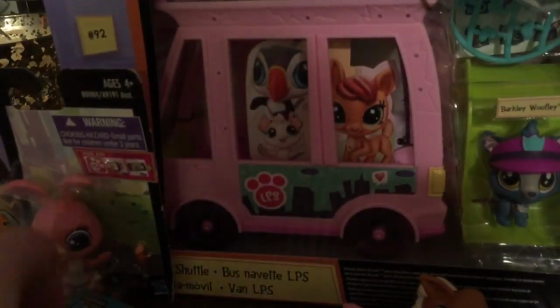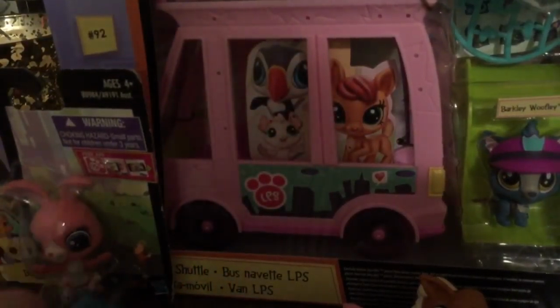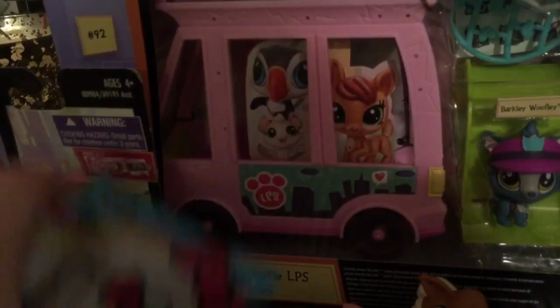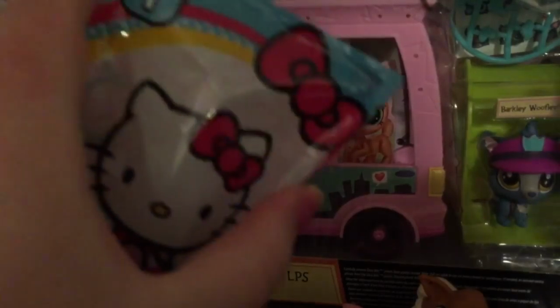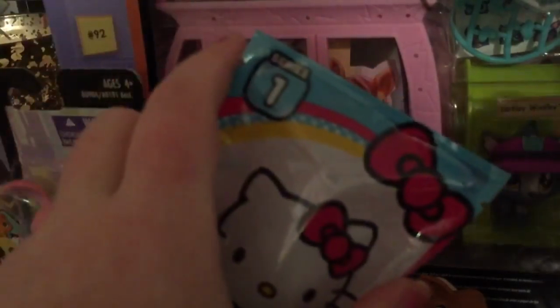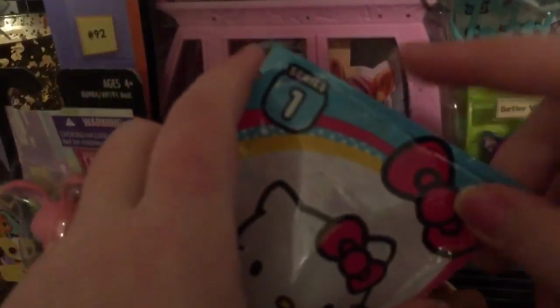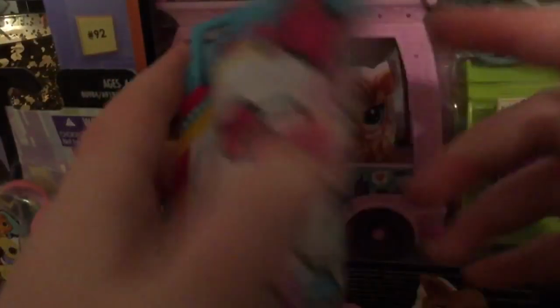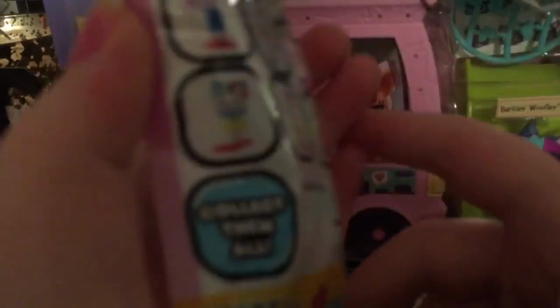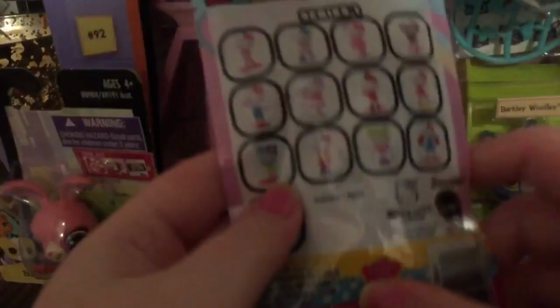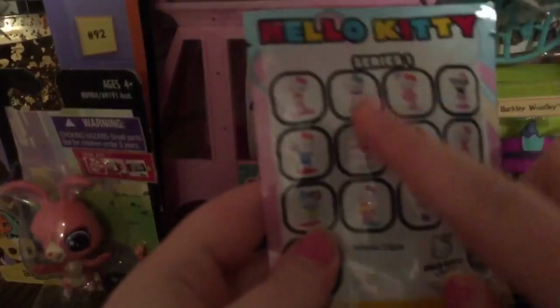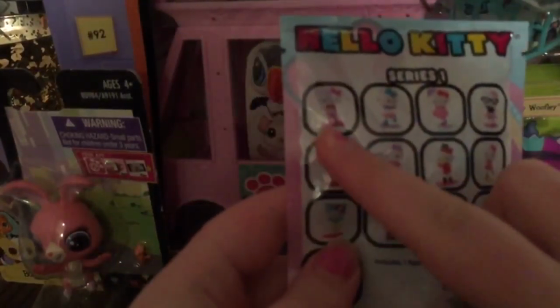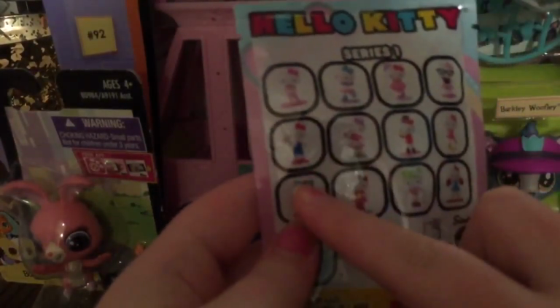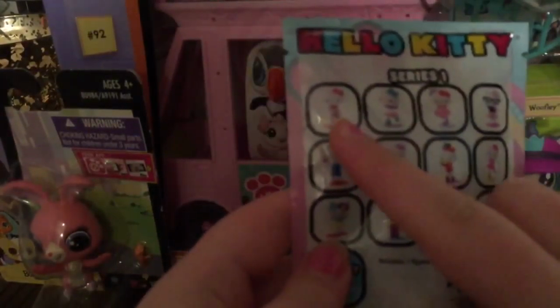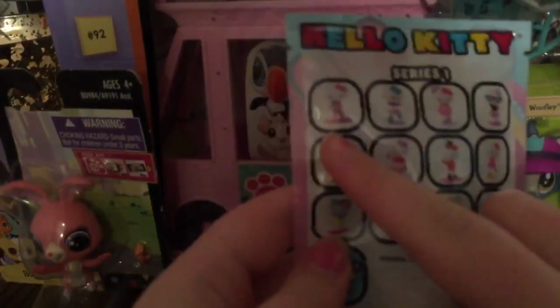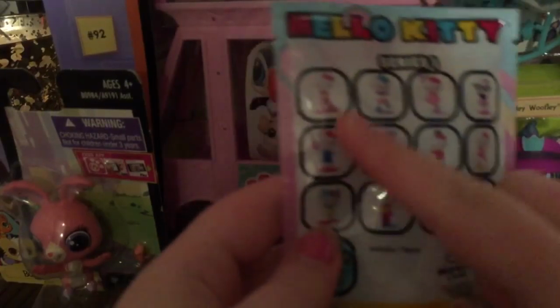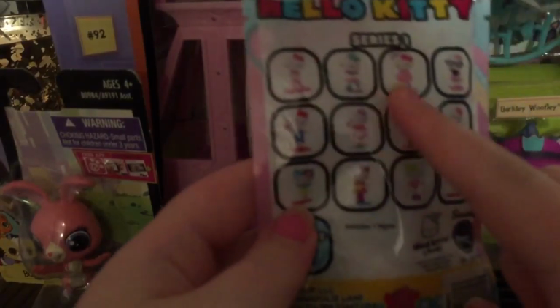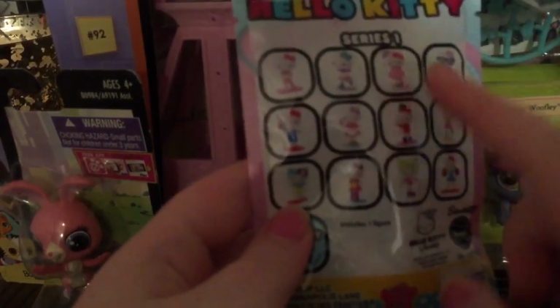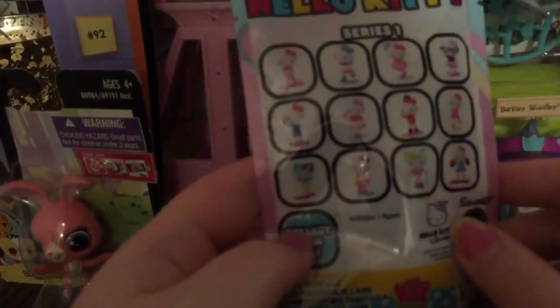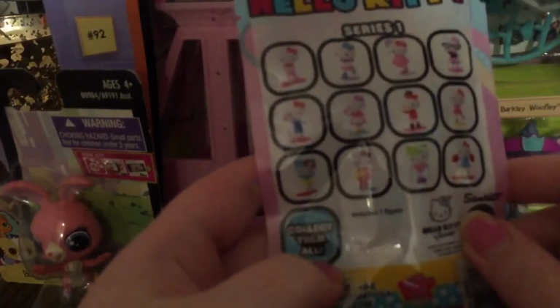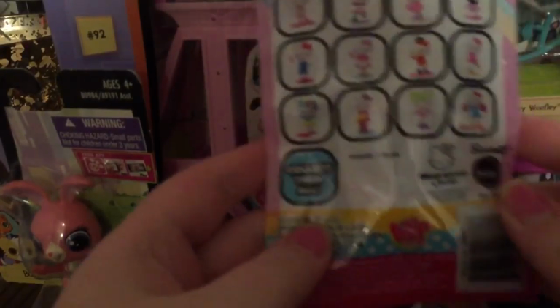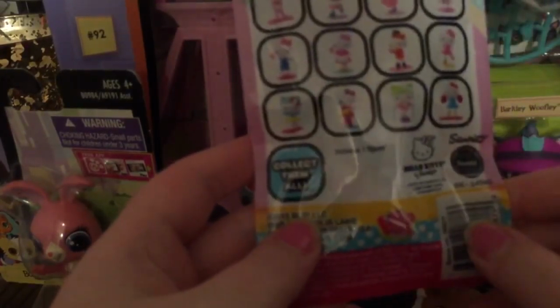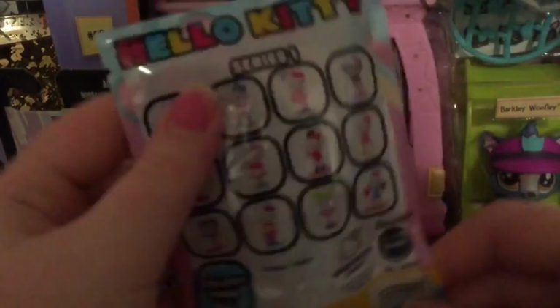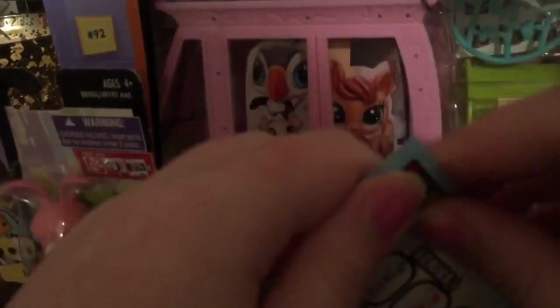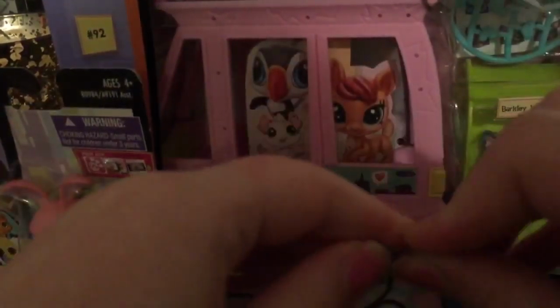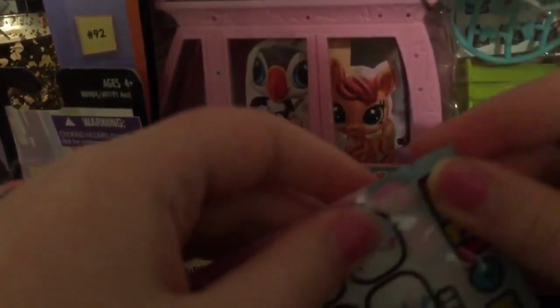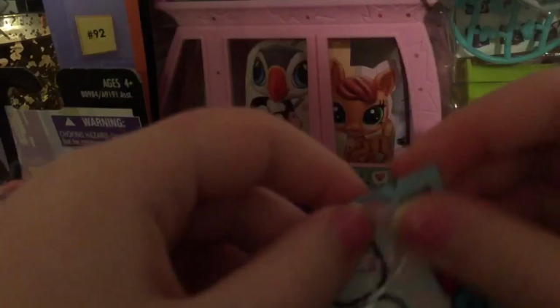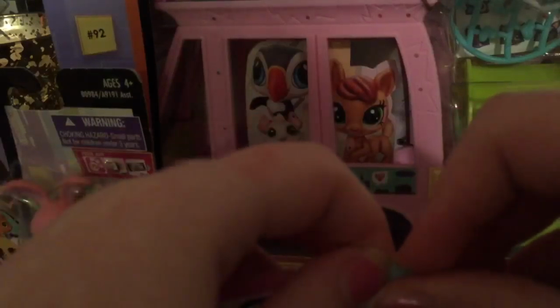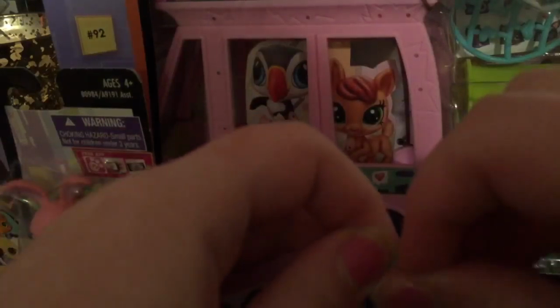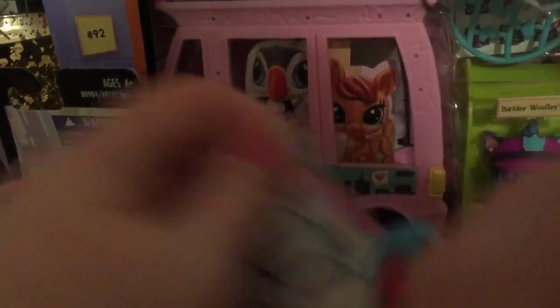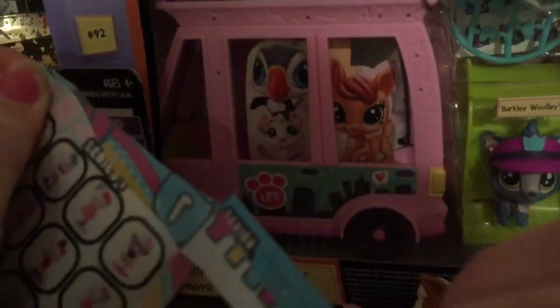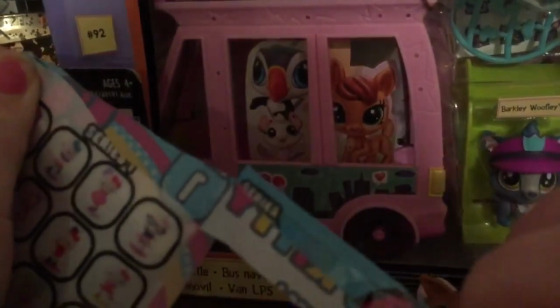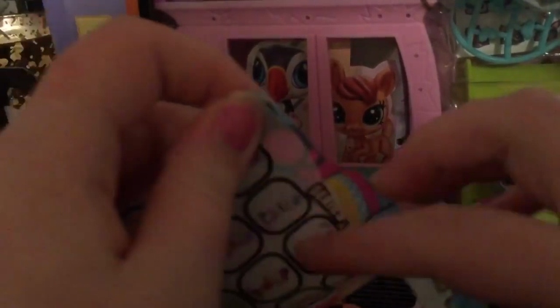Next, the Hello Kitty blind bag. I have the Hello Kitty series one. There are three times four equals — there are 12 different kinds to collect. There it is, you got it yourself!